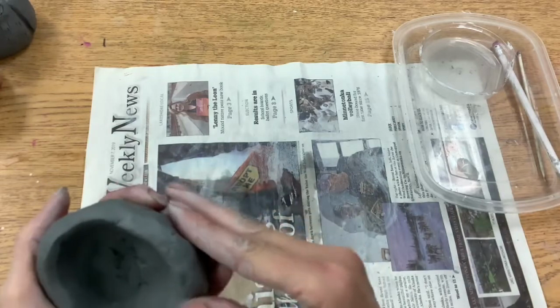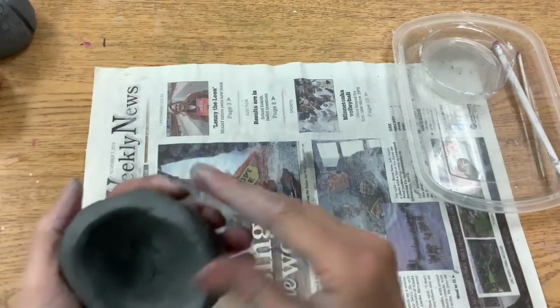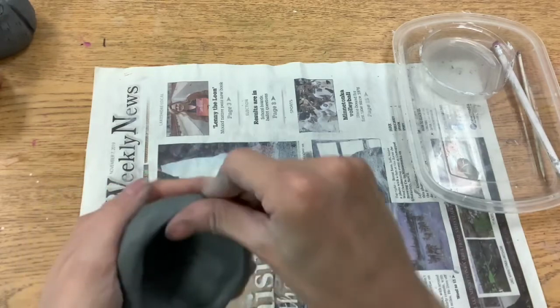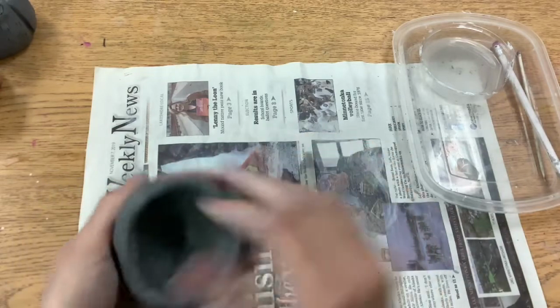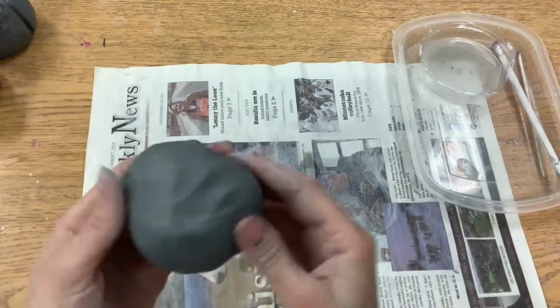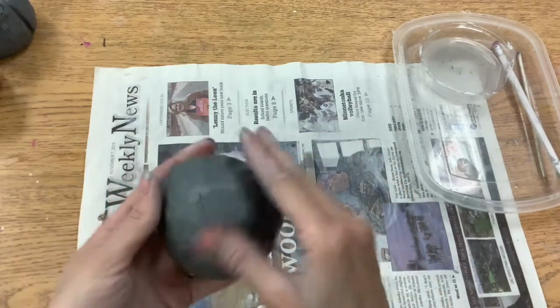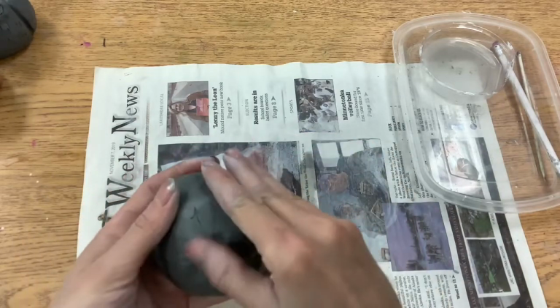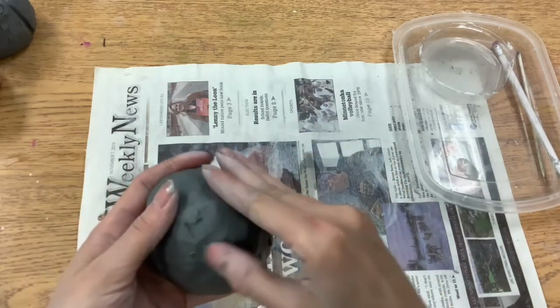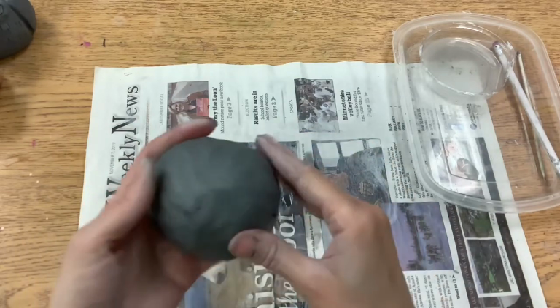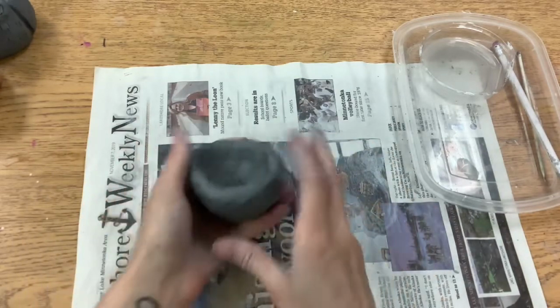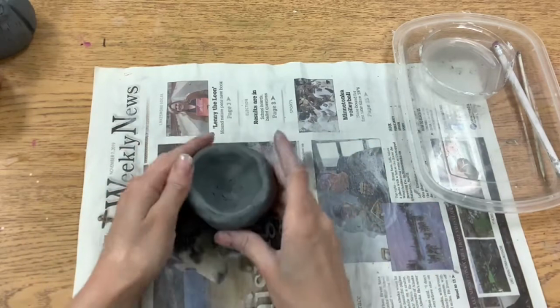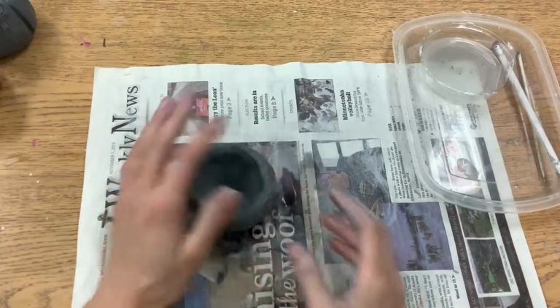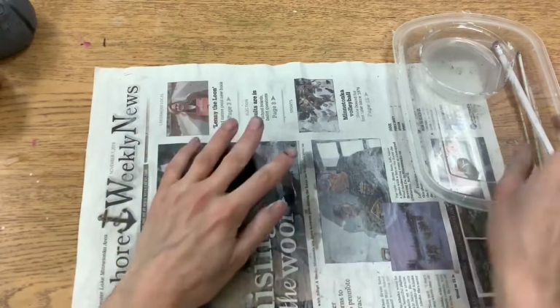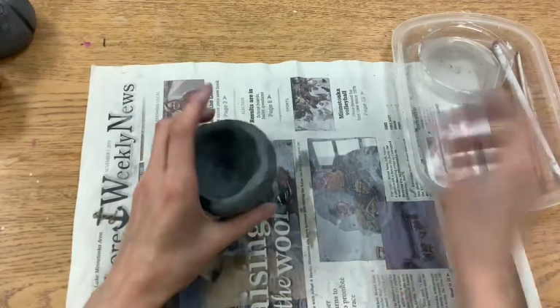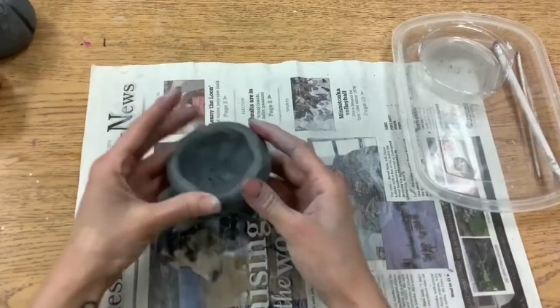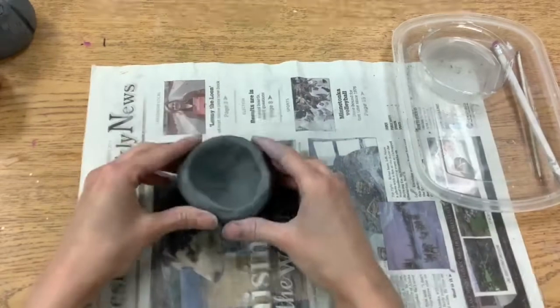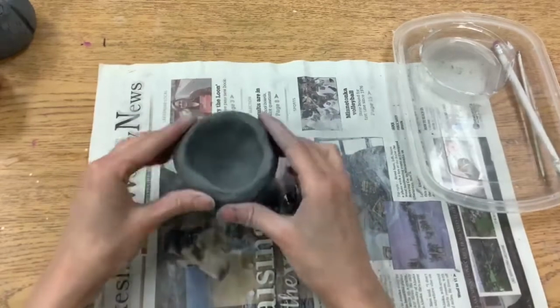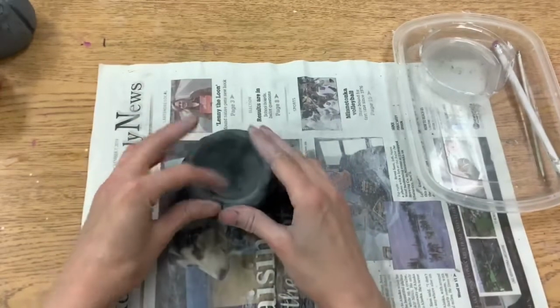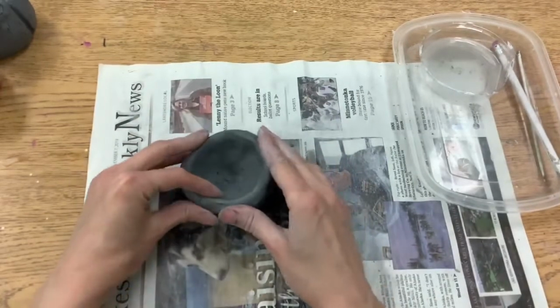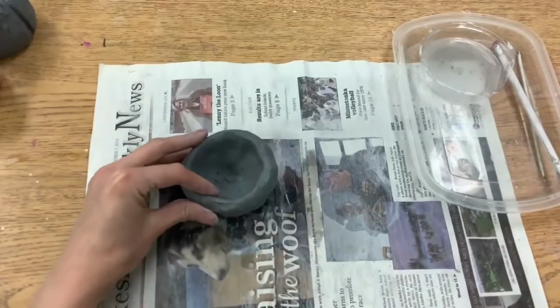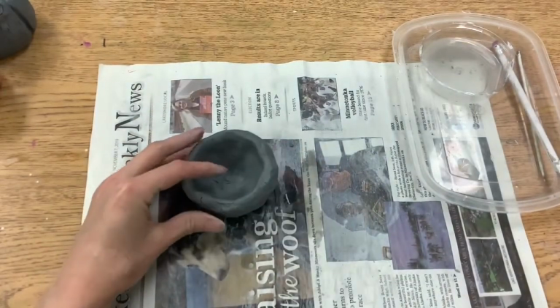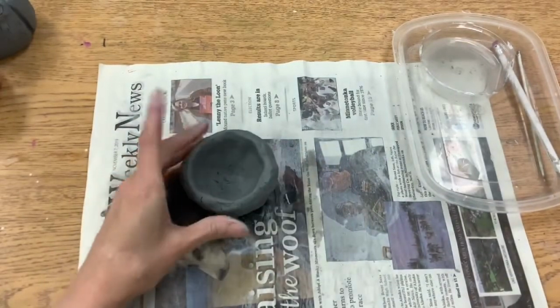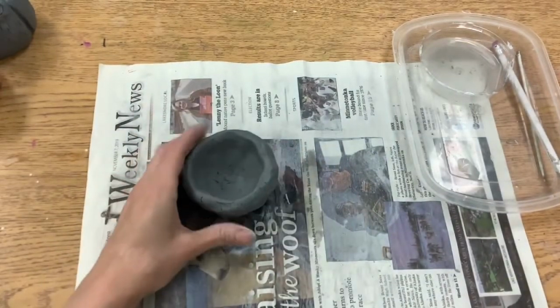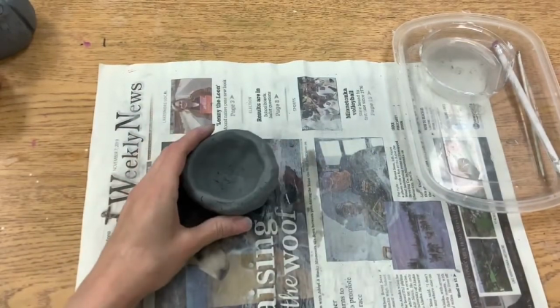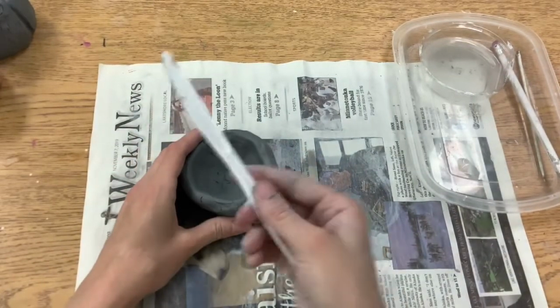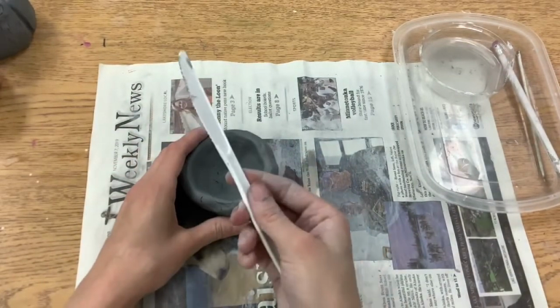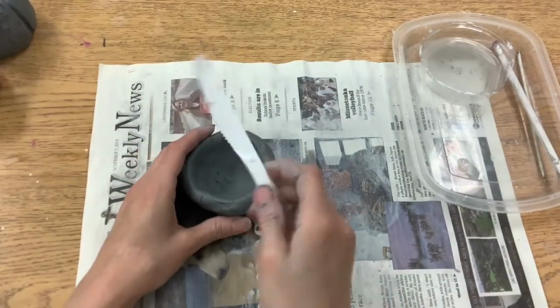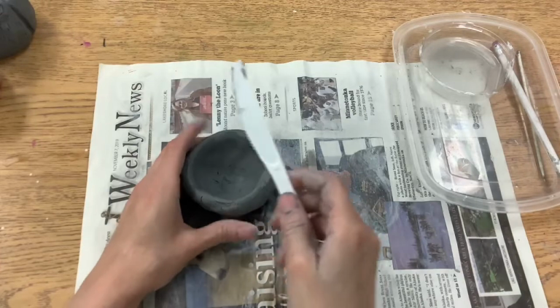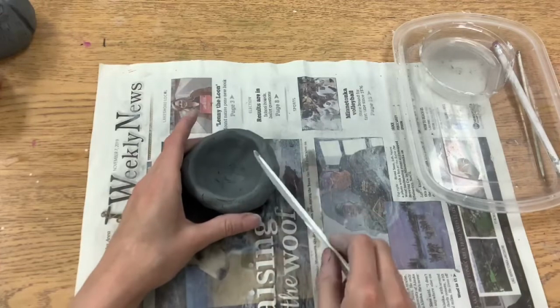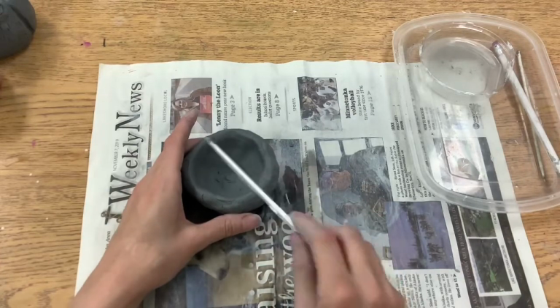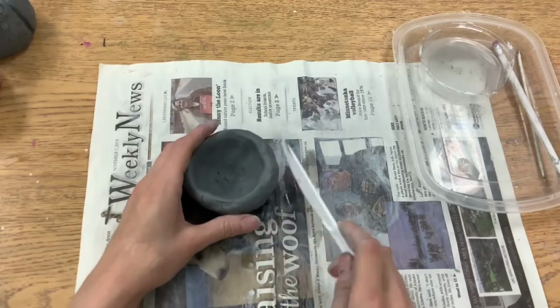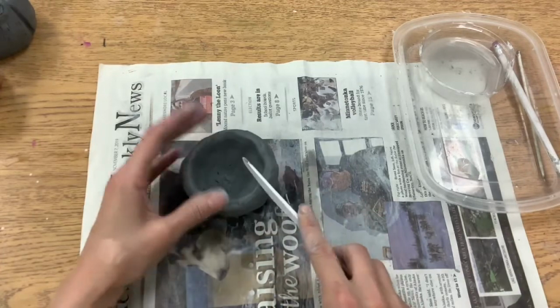Once I am satisfied with how it is looking, I am going to take that little pinch pot bowl of clay and give it a tap on the table to make it flat.